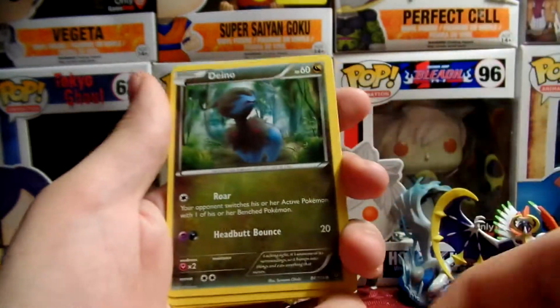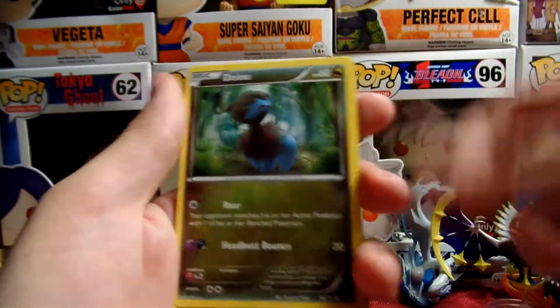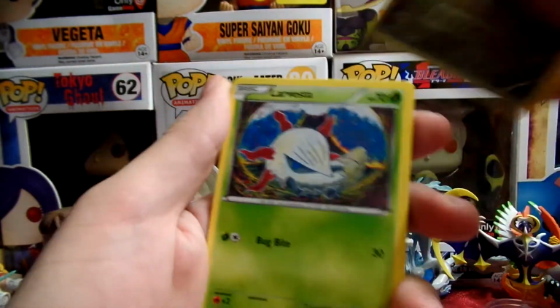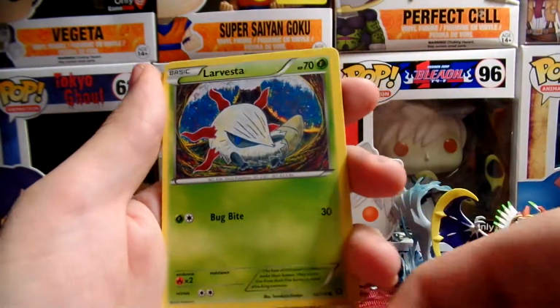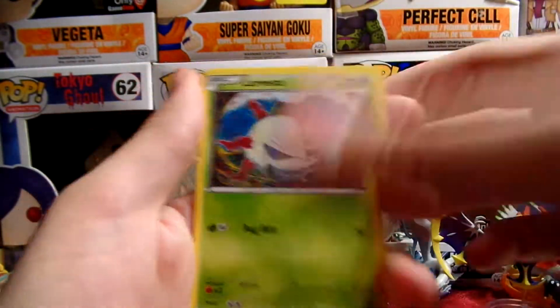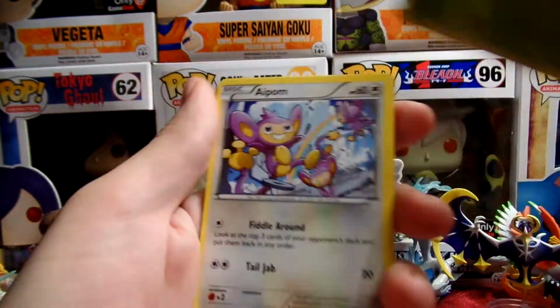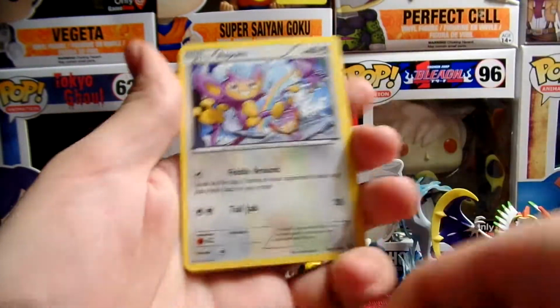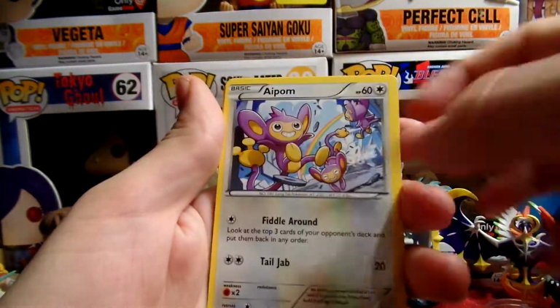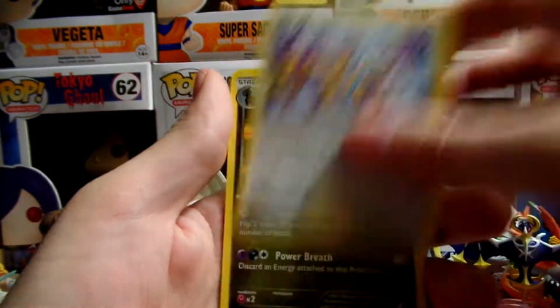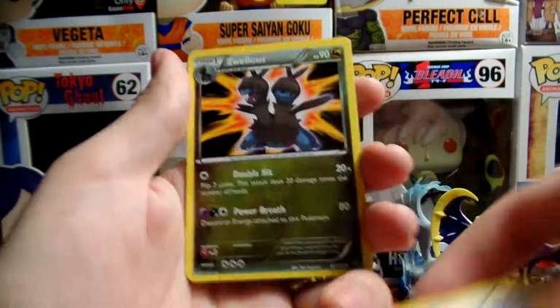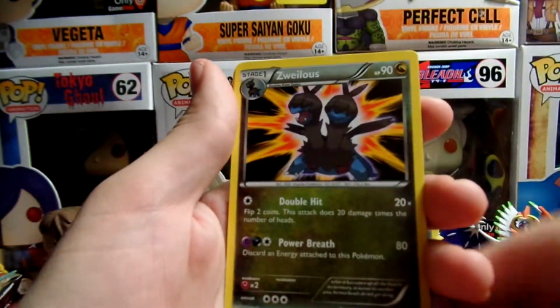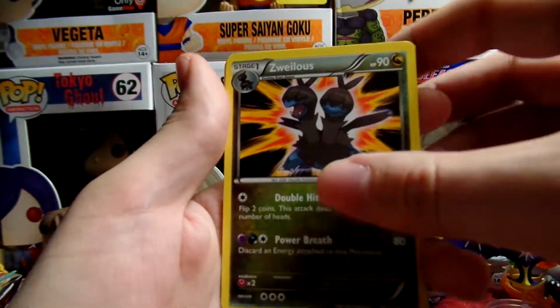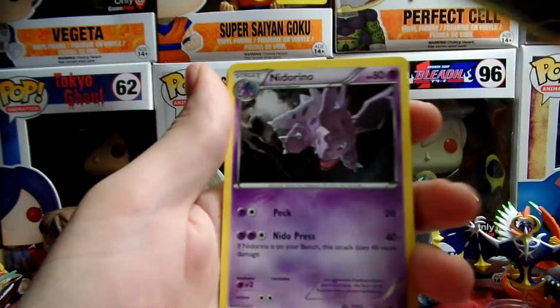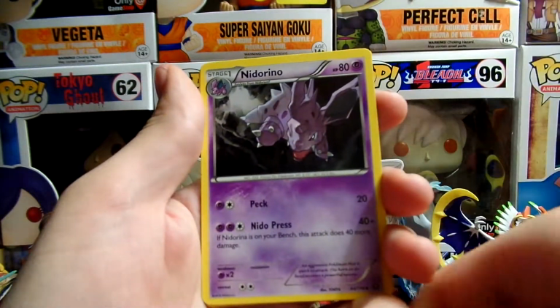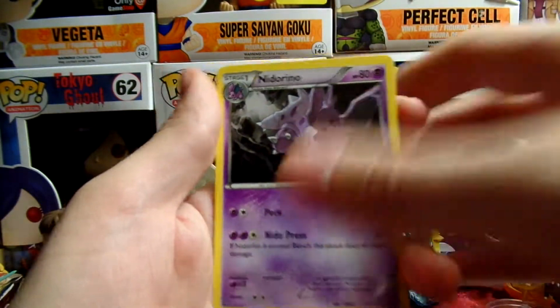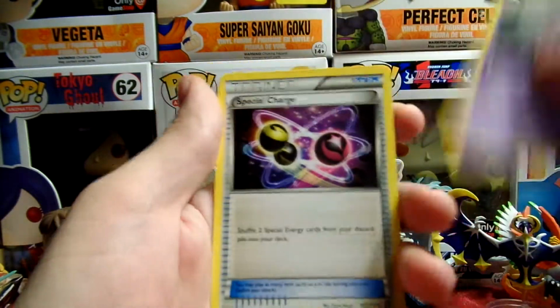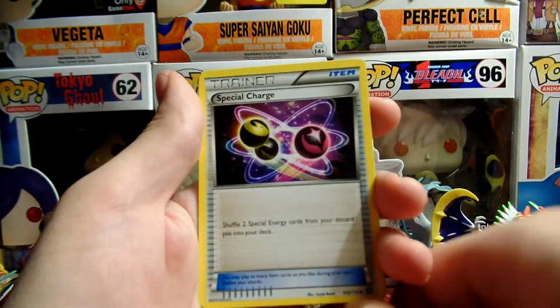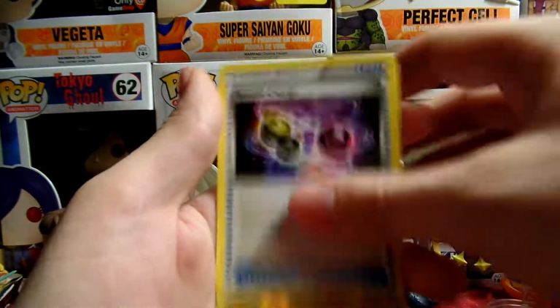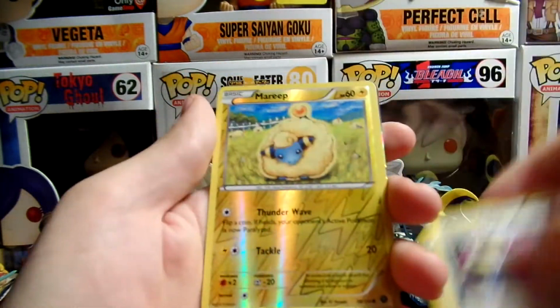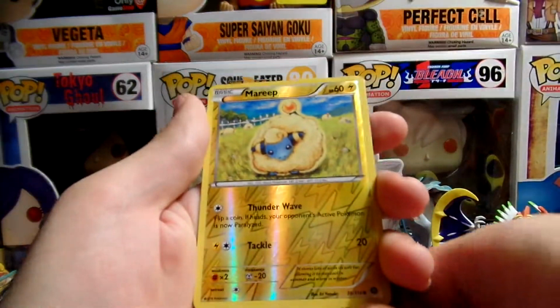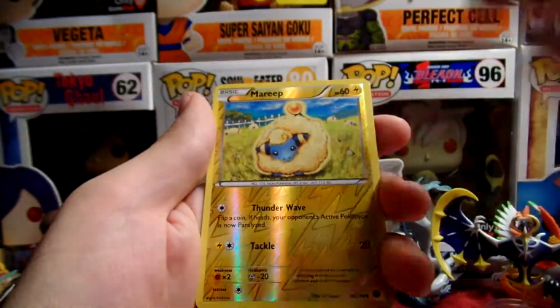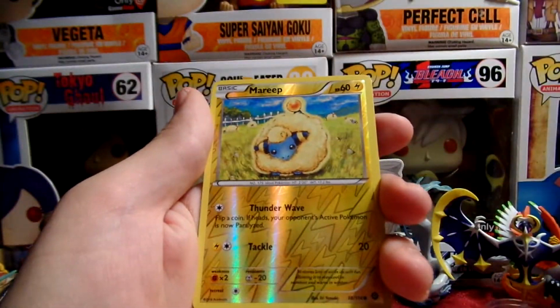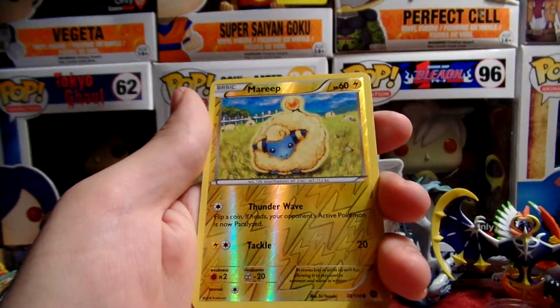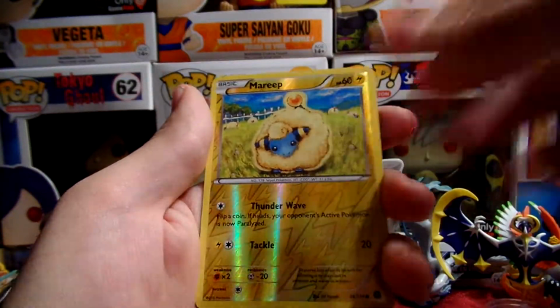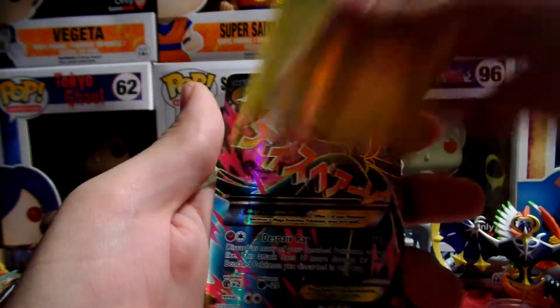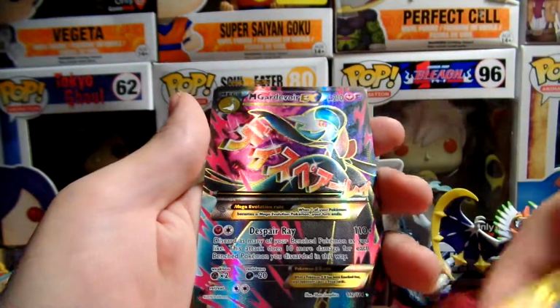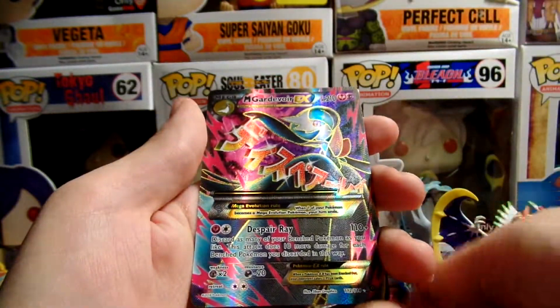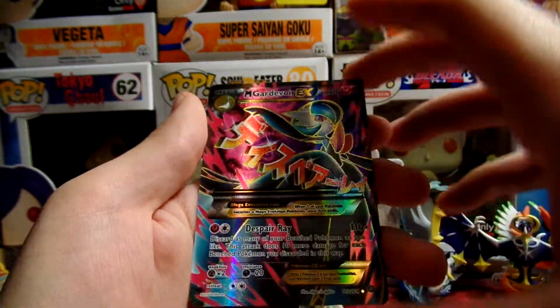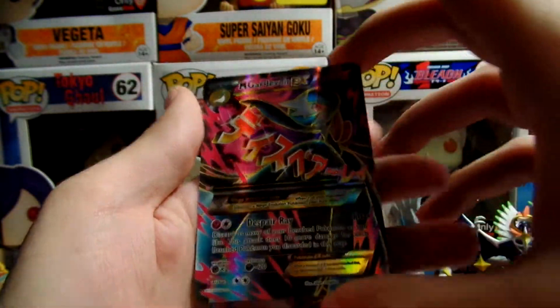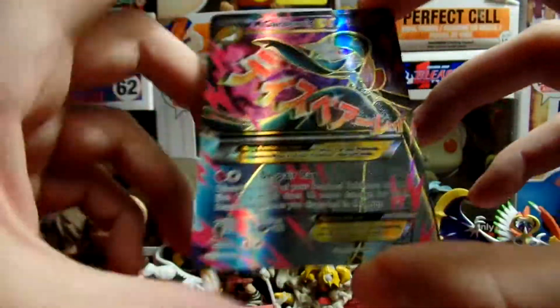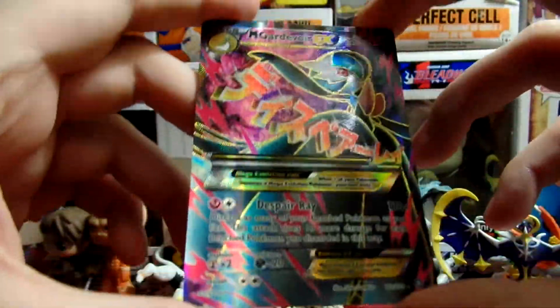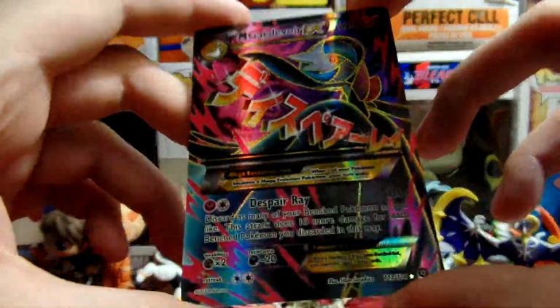Sorry if I sound kind of nasal-y. And four Mega Gardevoir.